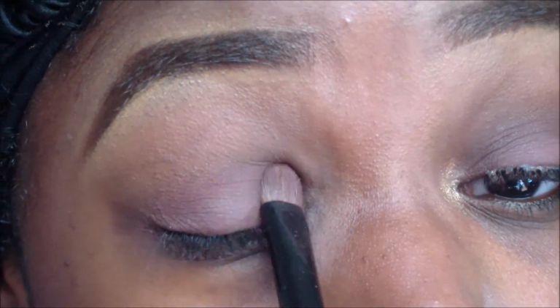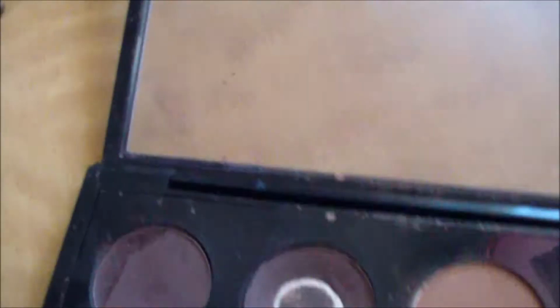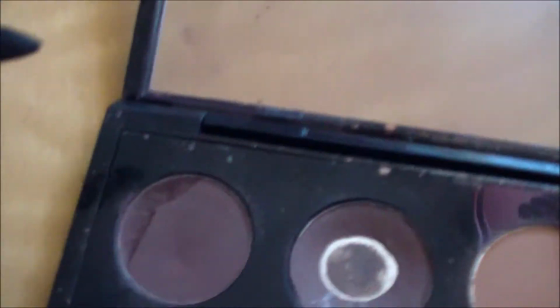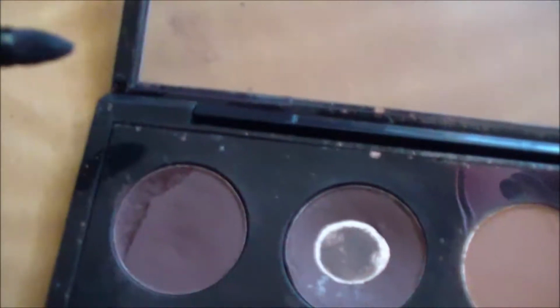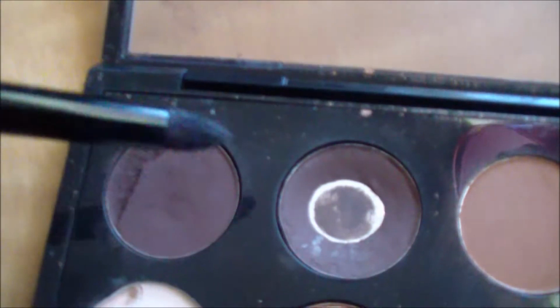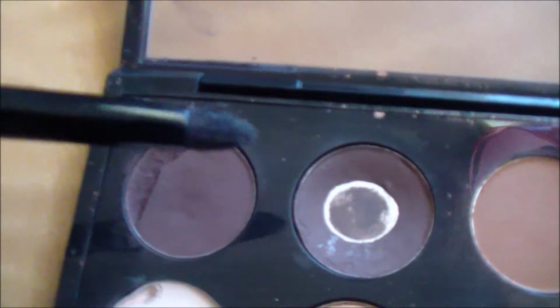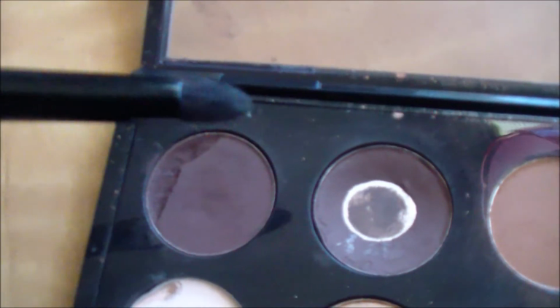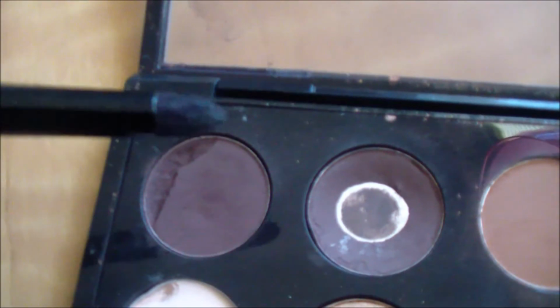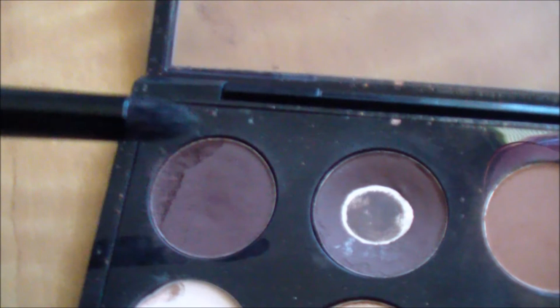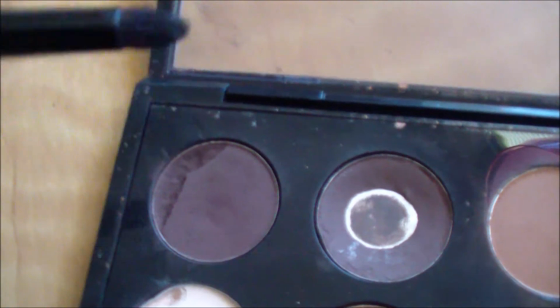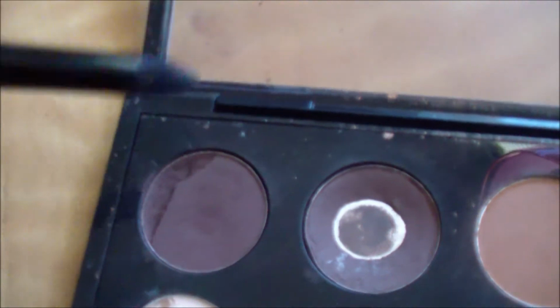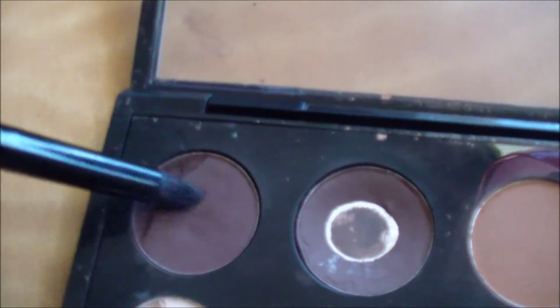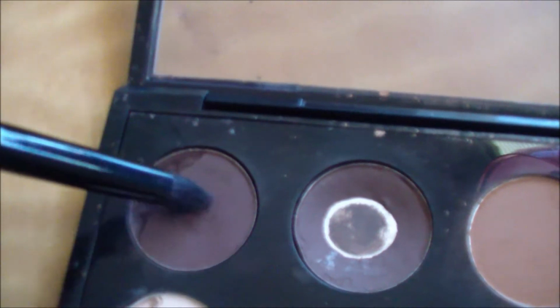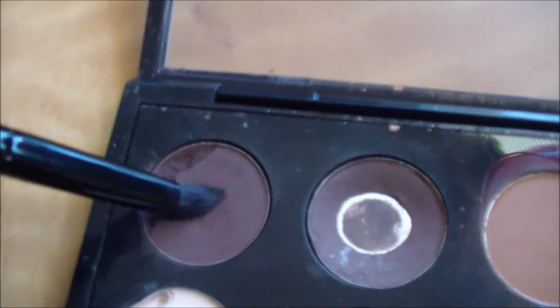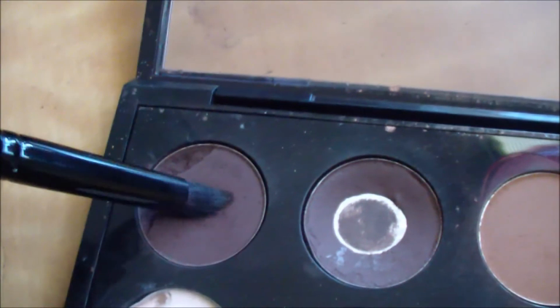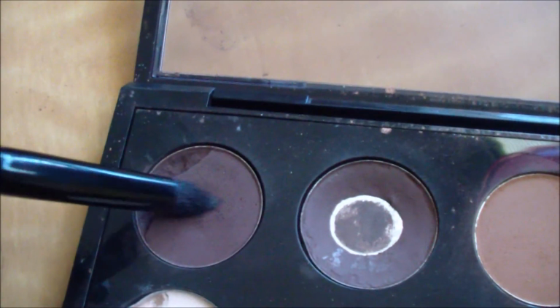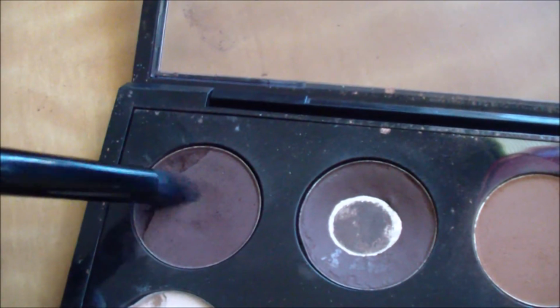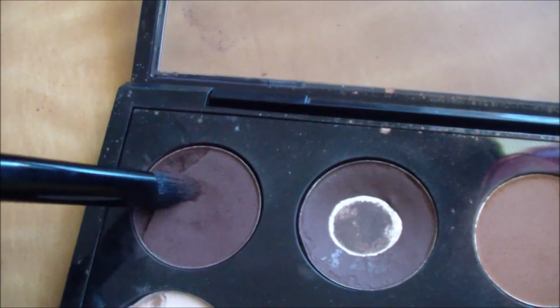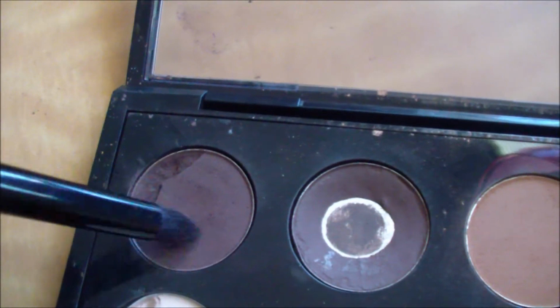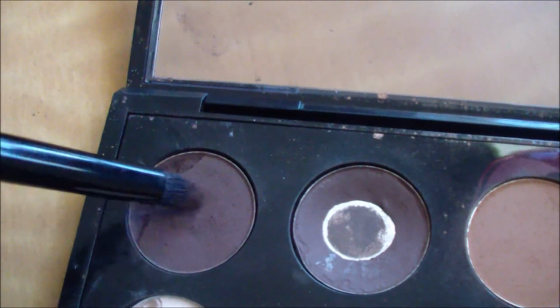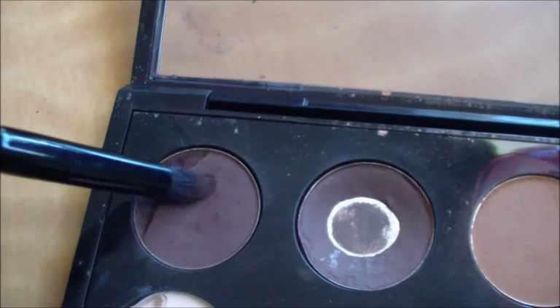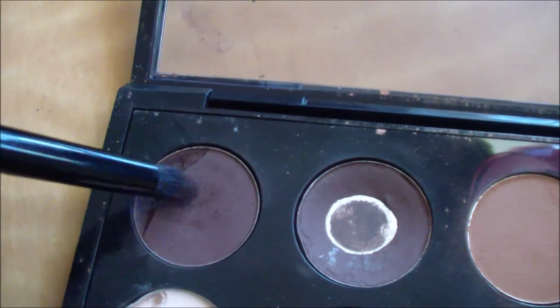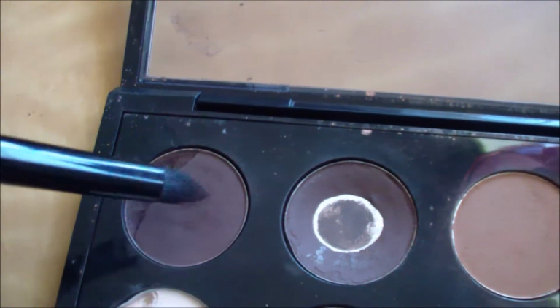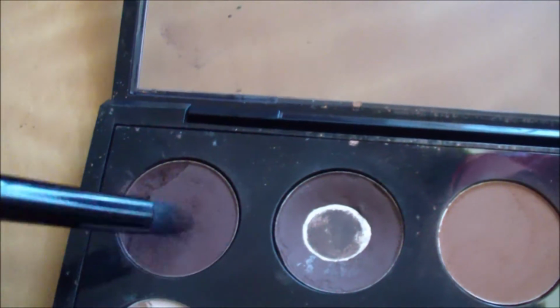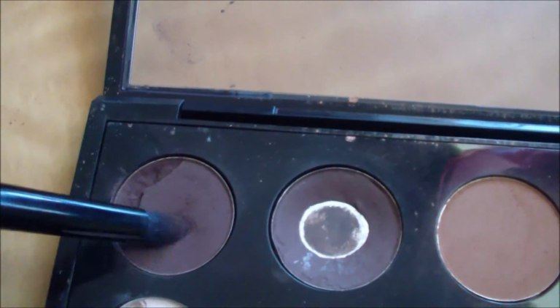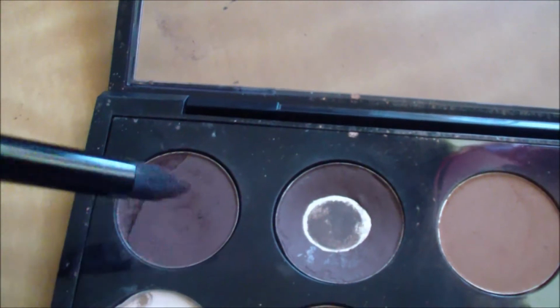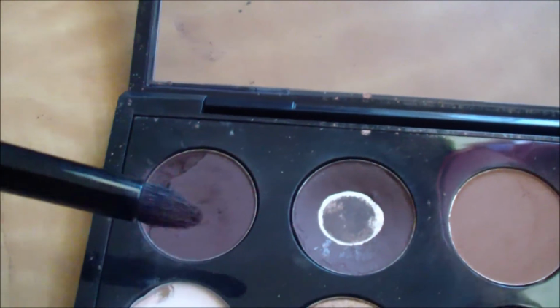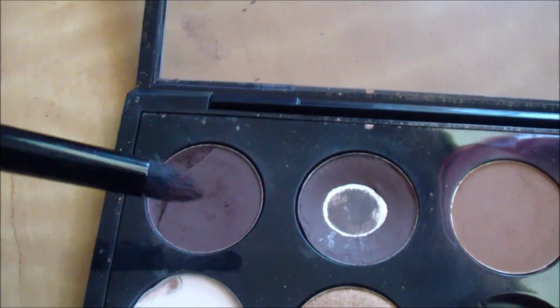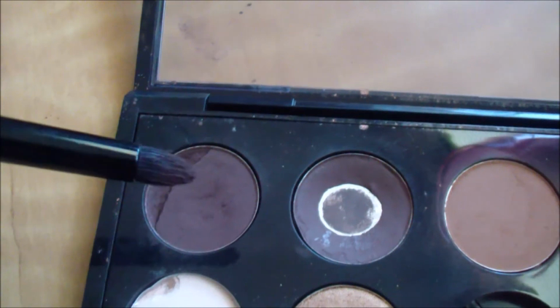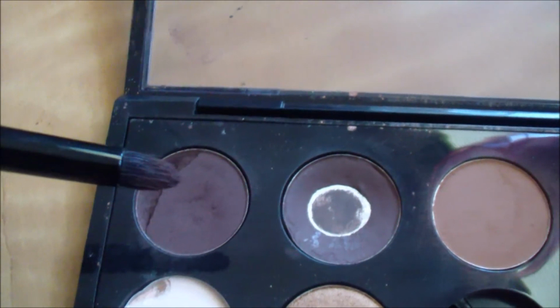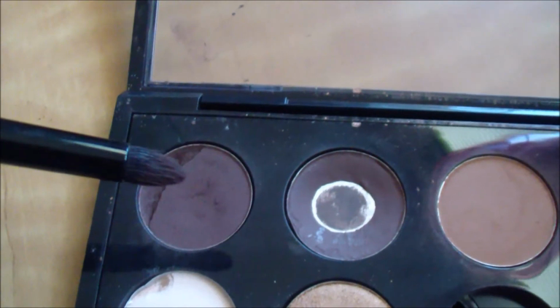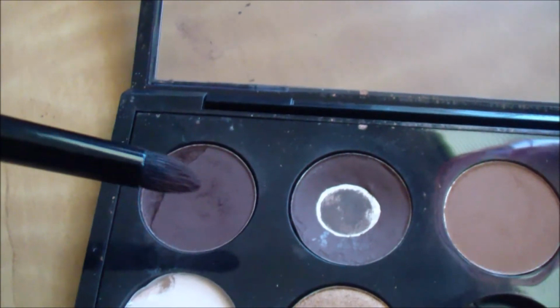With my Pointed Brush, I'm going to take Embark by MAC and just place a little bit on the outer V area of my eye.